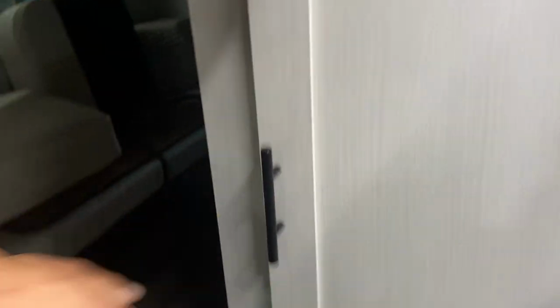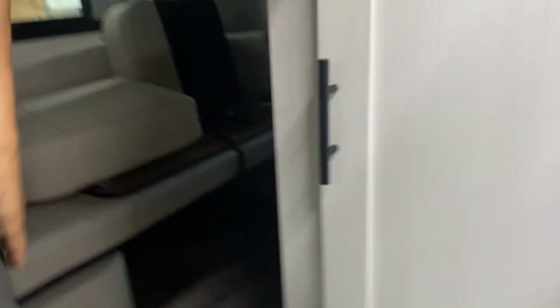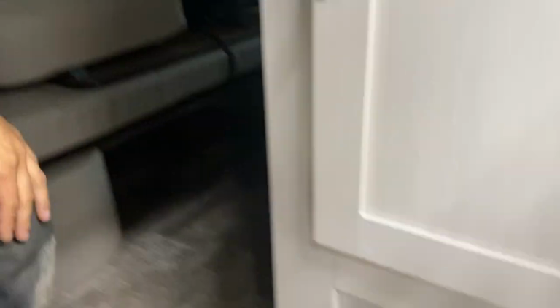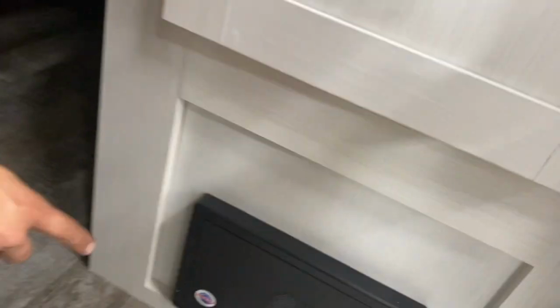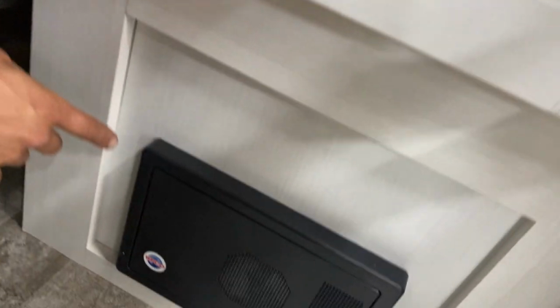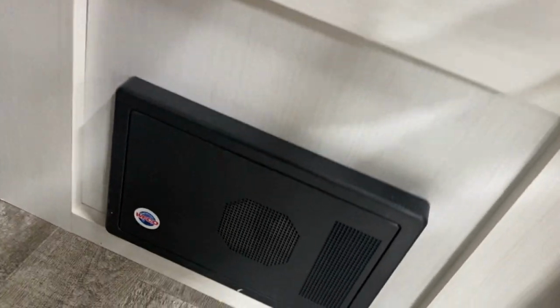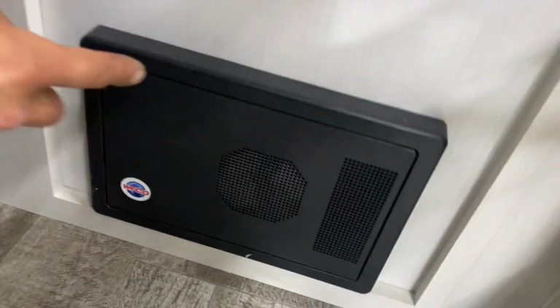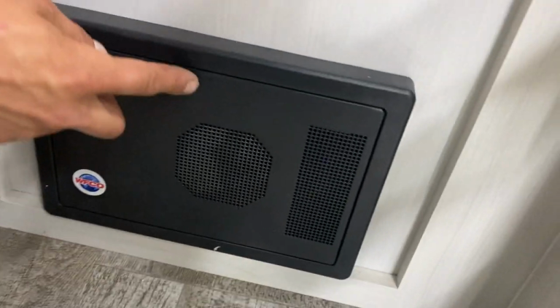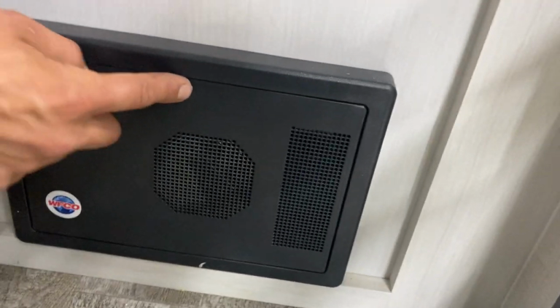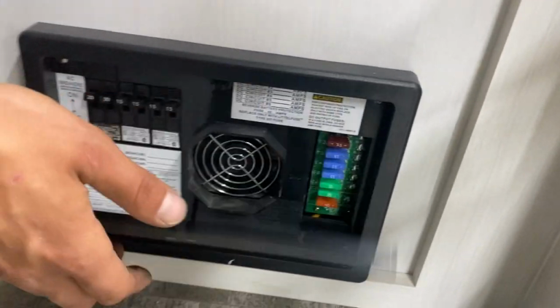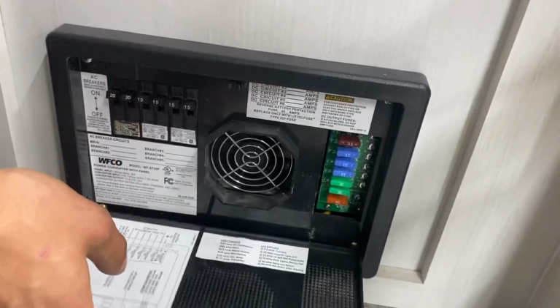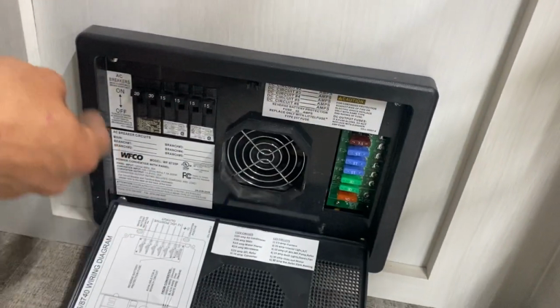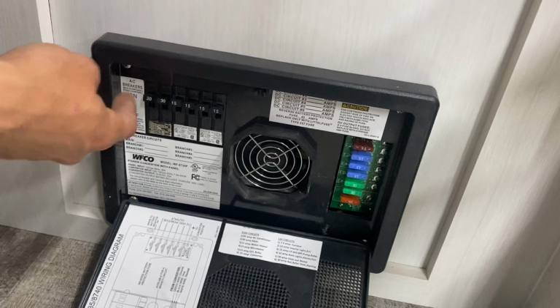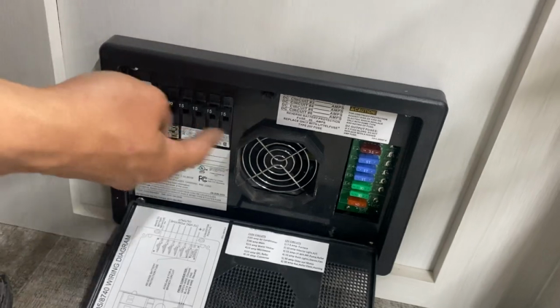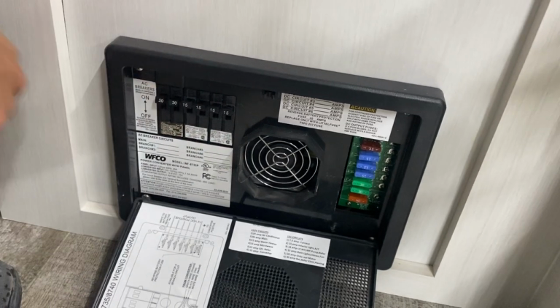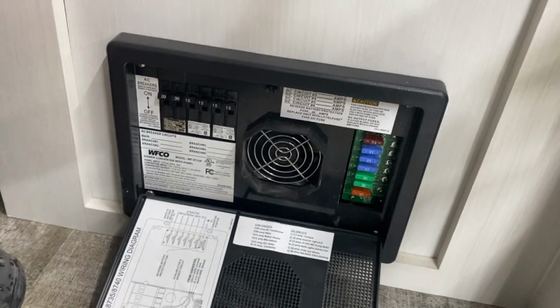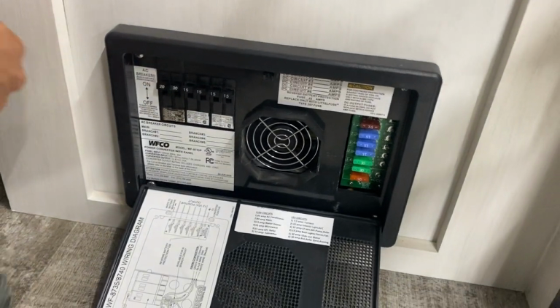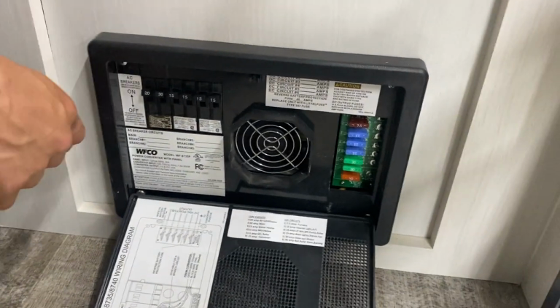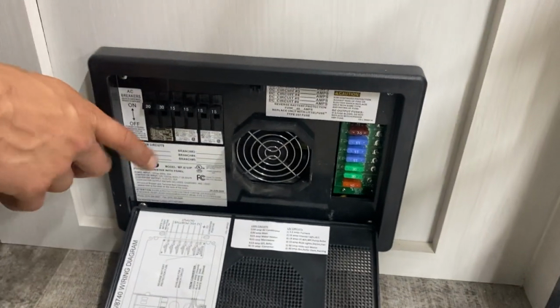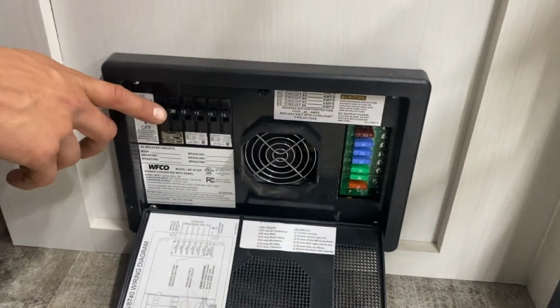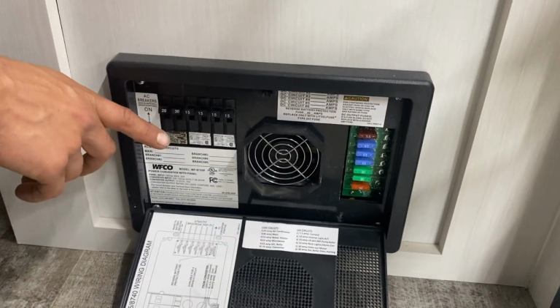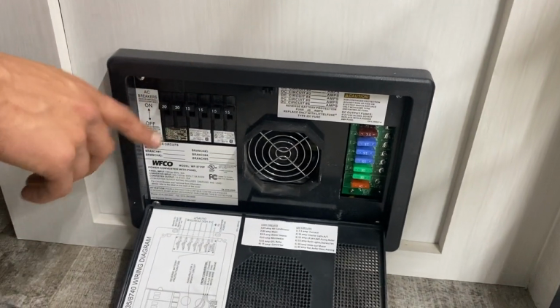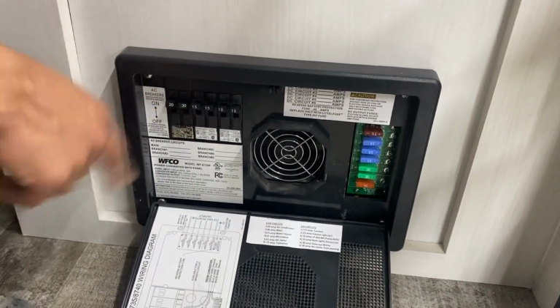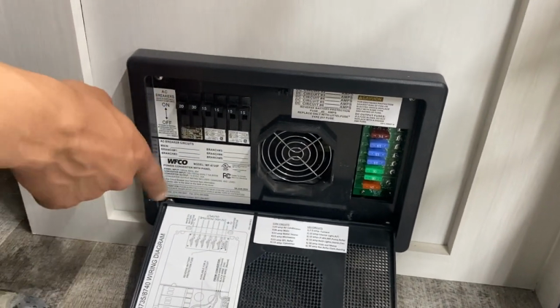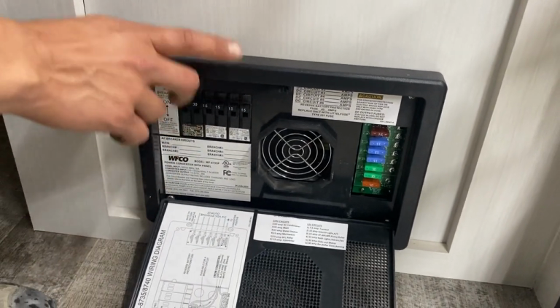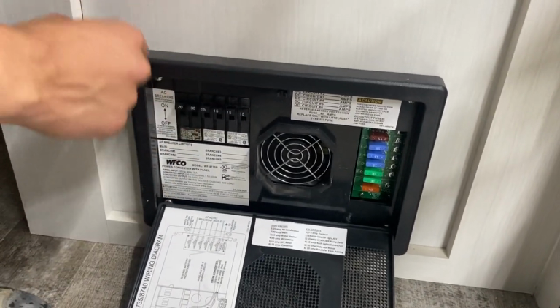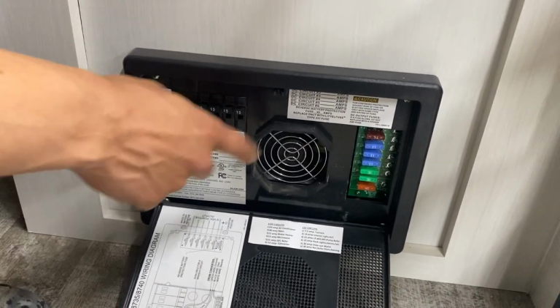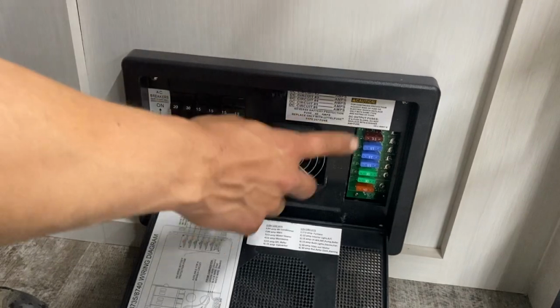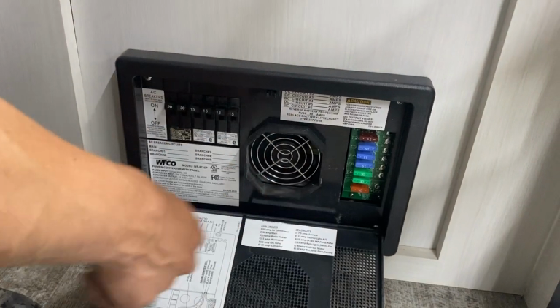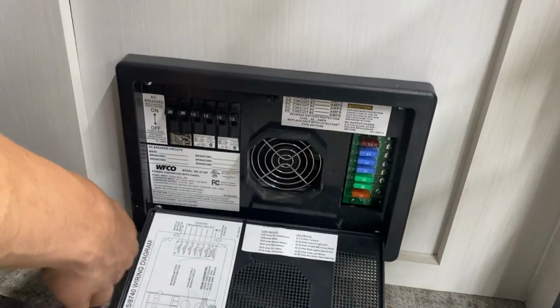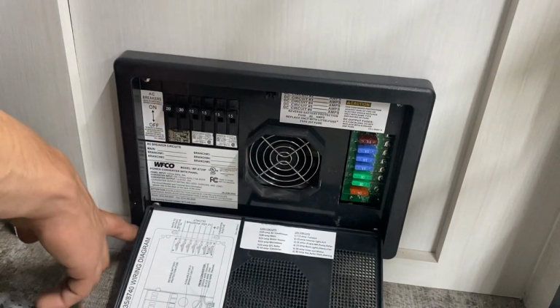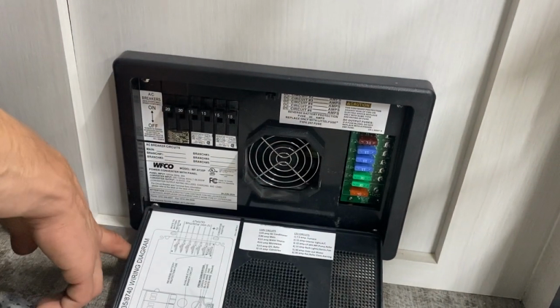Straight down at the bottom we've got your converter — press the top and the center pops open. You've got all your breakers on the left; if a breaker ever trips it'll sit in the middle, so just turn it off and then back on. On the right side you've got all your fuses.